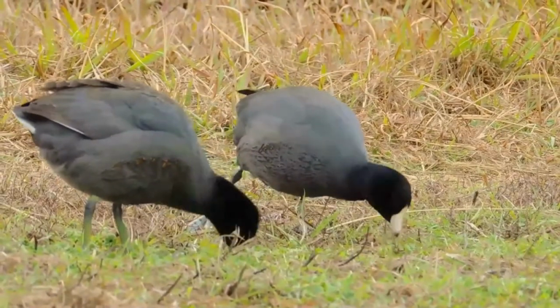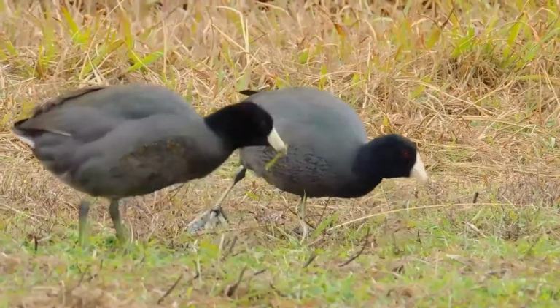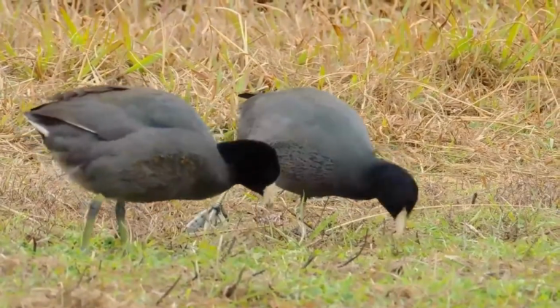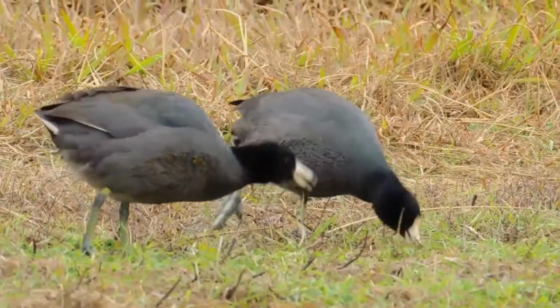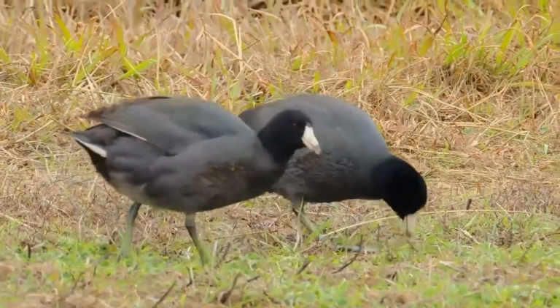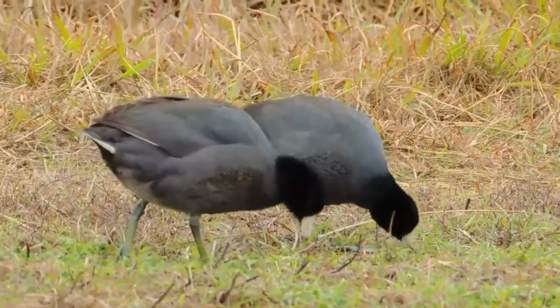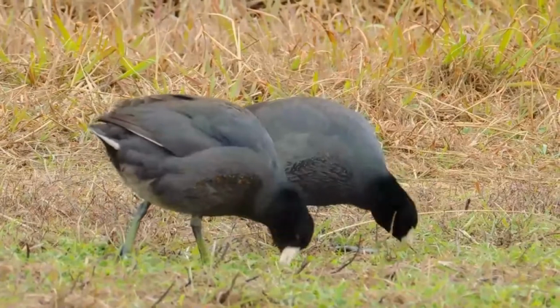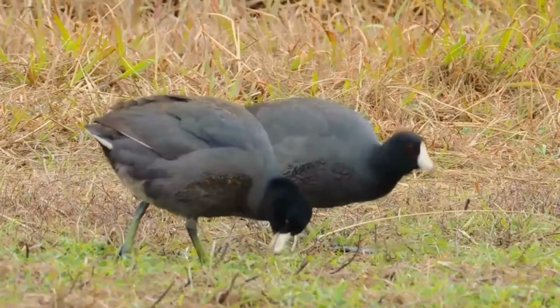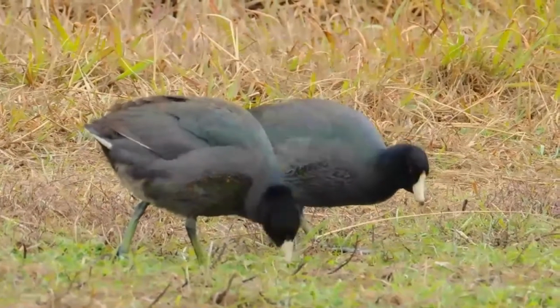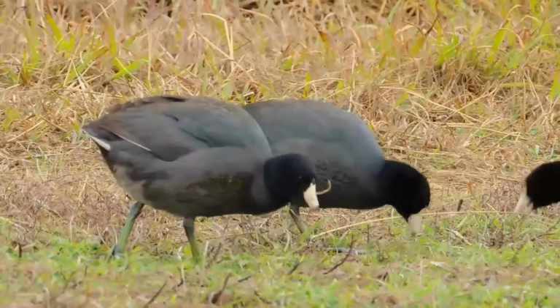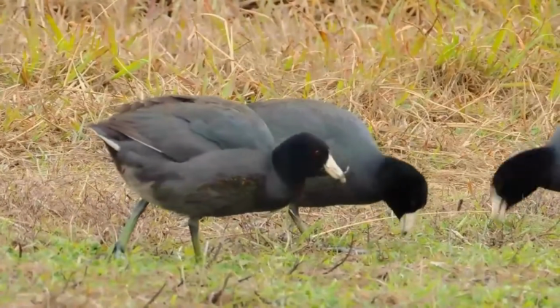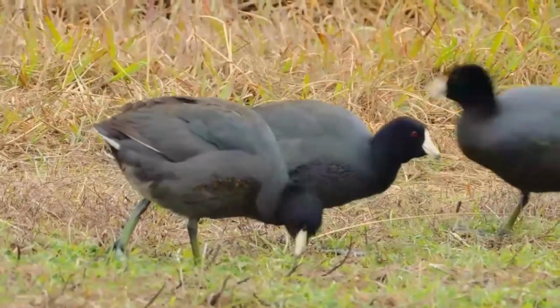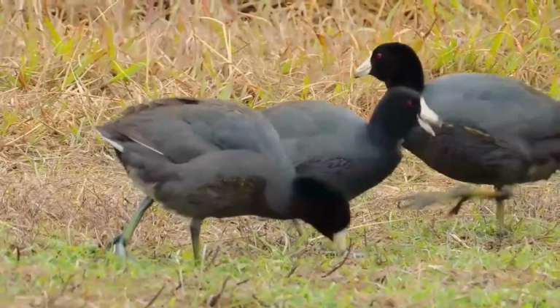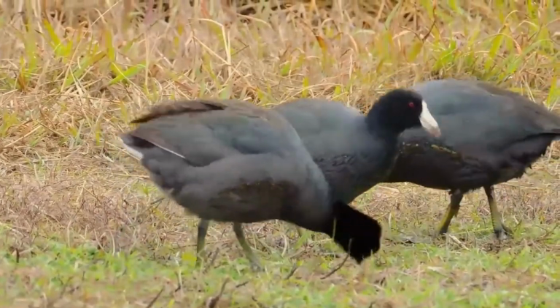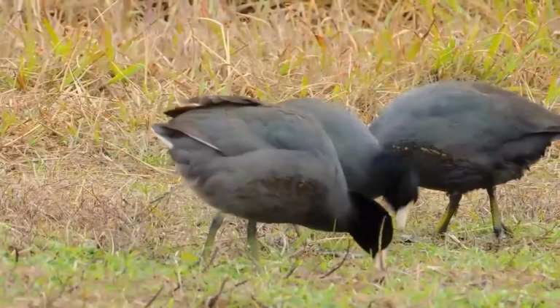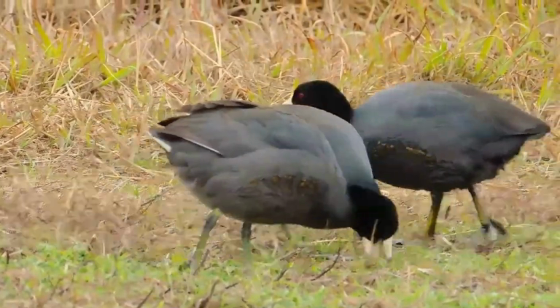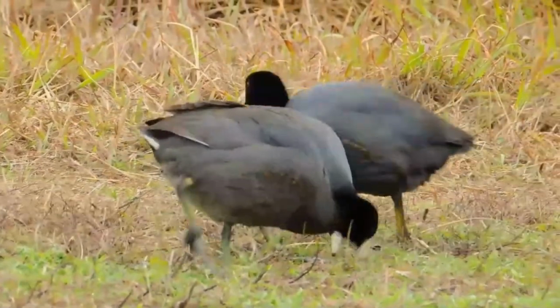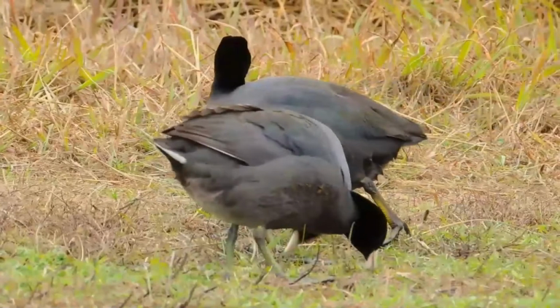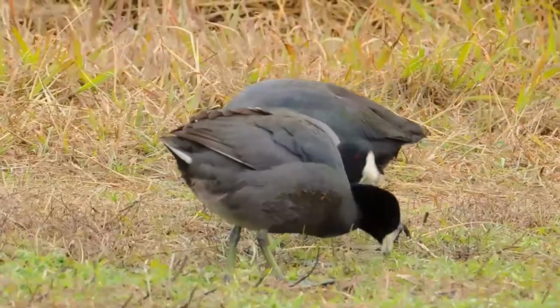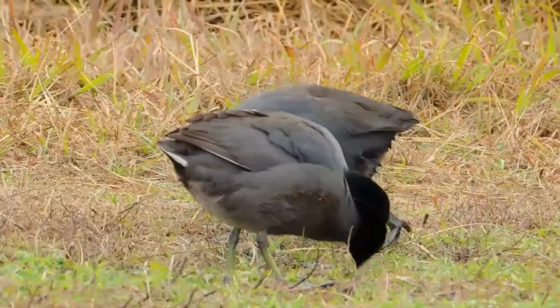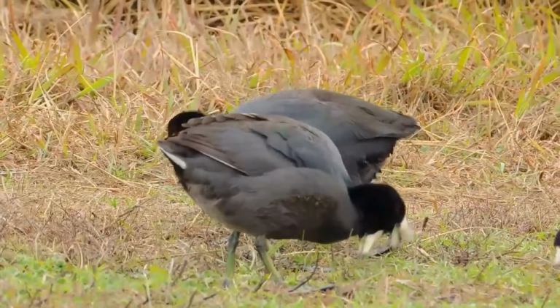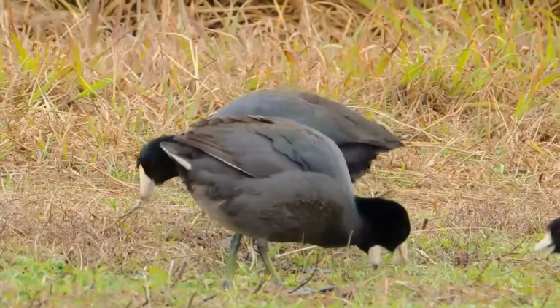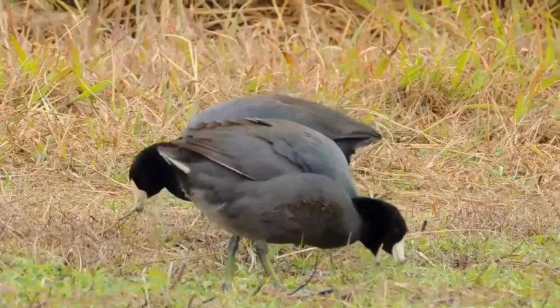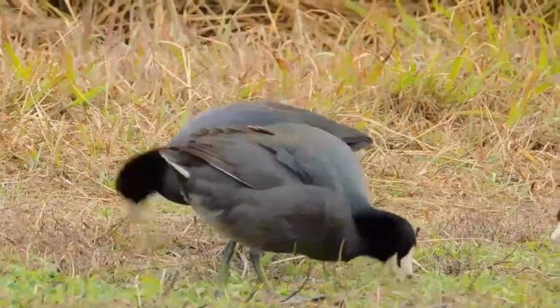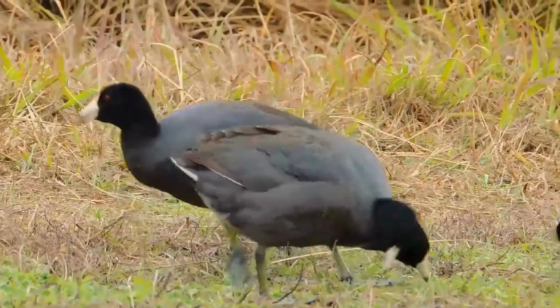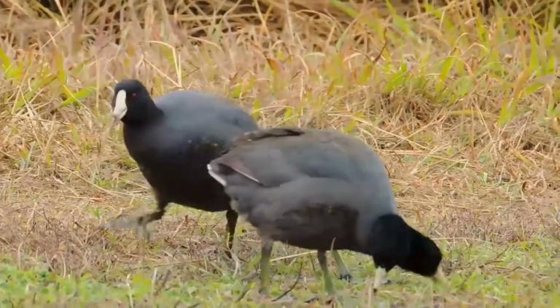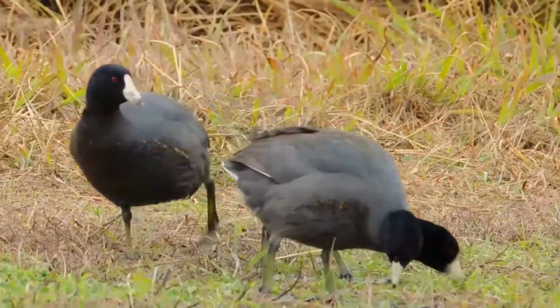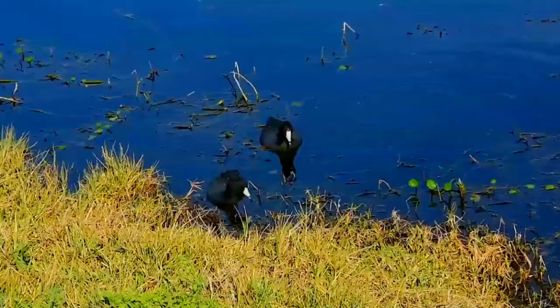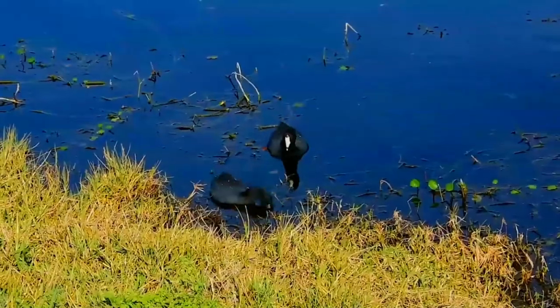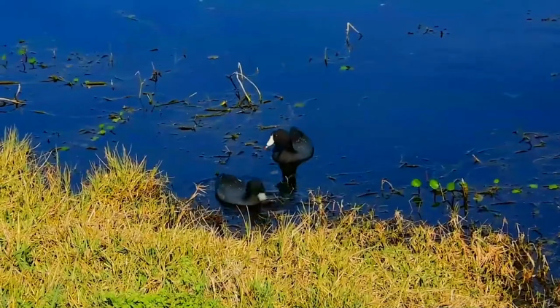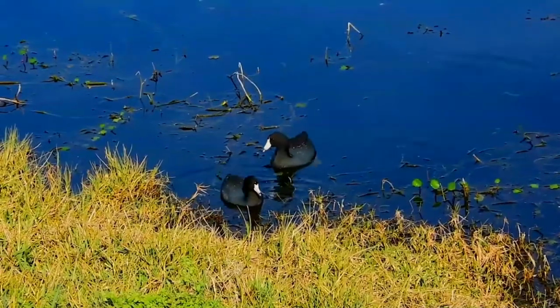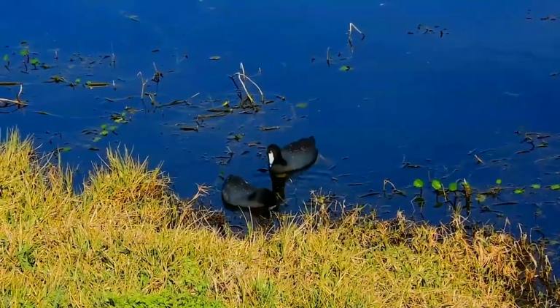Adults have a short, thick, white bill and white frontal shield, which usually has a reddish-brown spot near the top of the bill between the eyes. Males and females look alike, but females are smaller. Juvenile birds have olive brown crowns and a gray body.